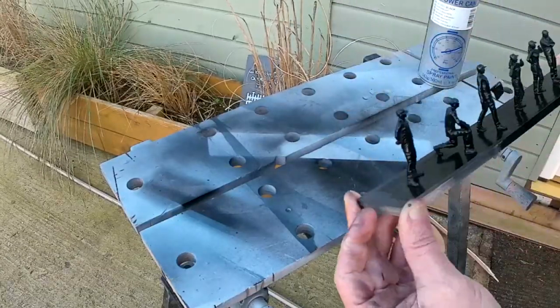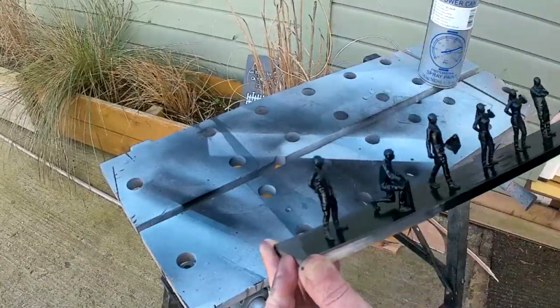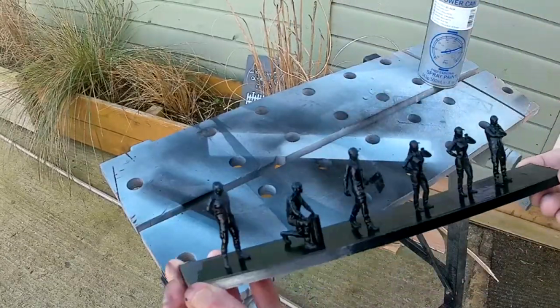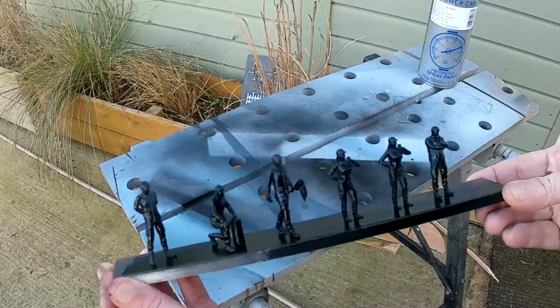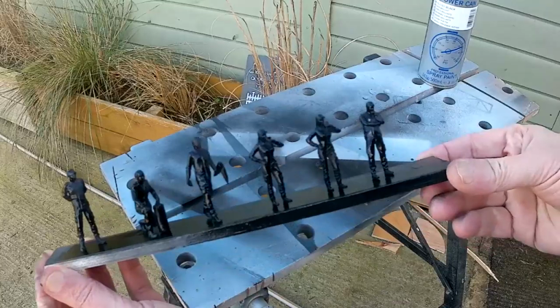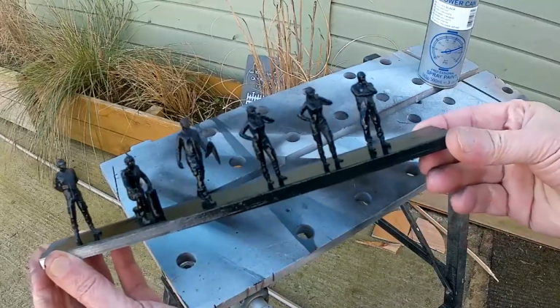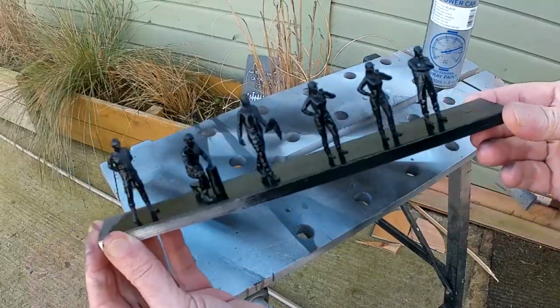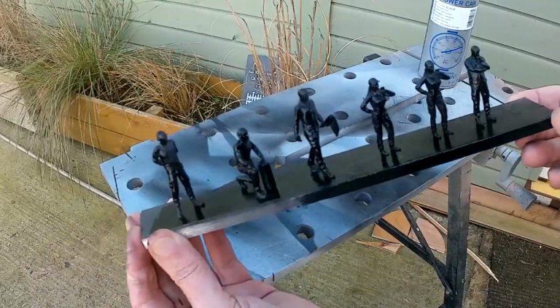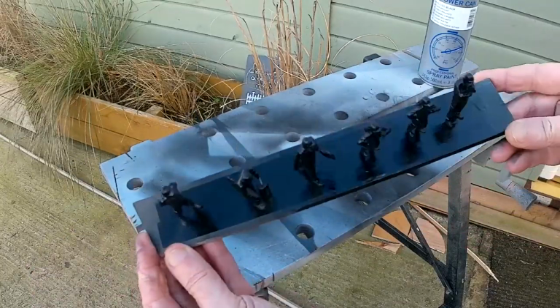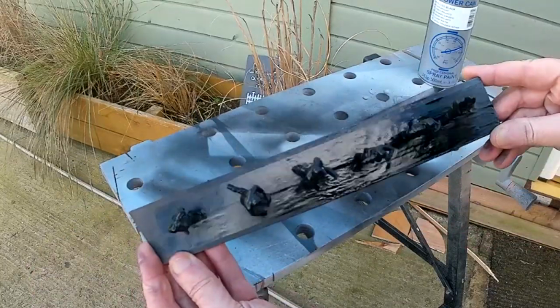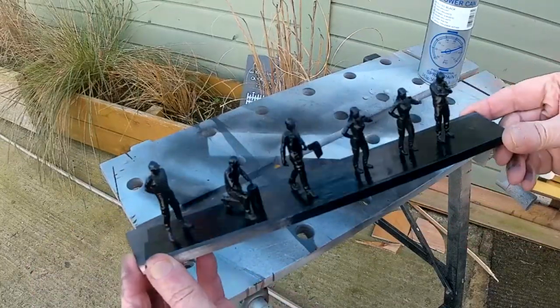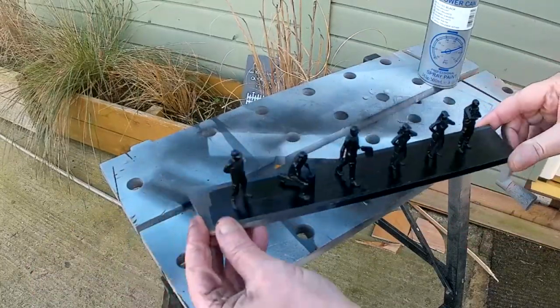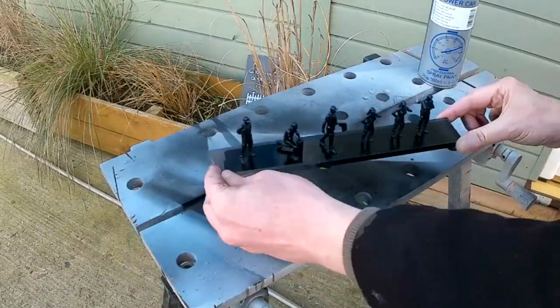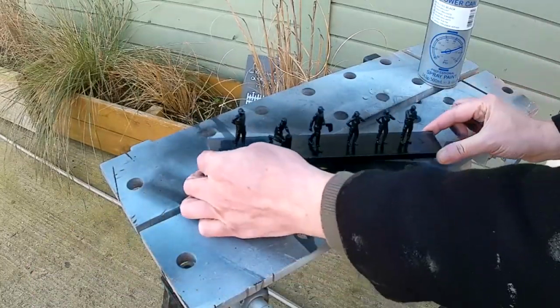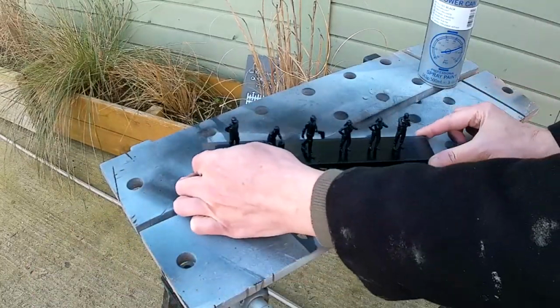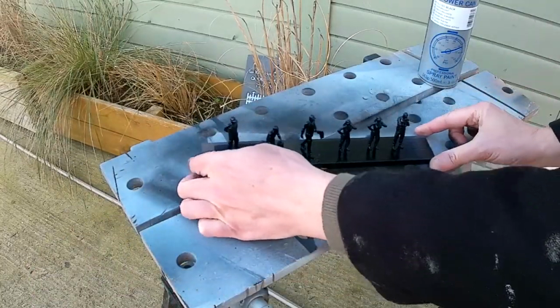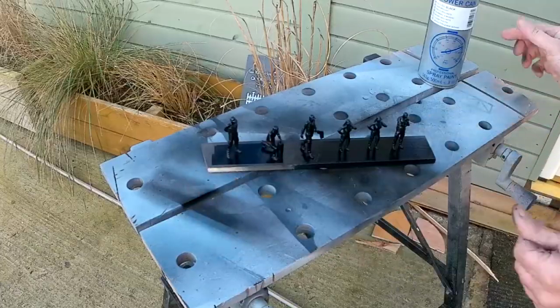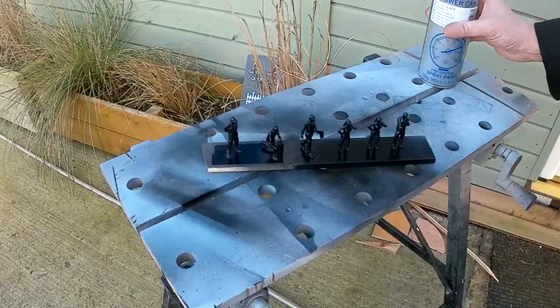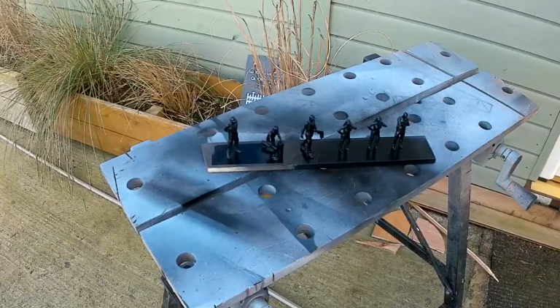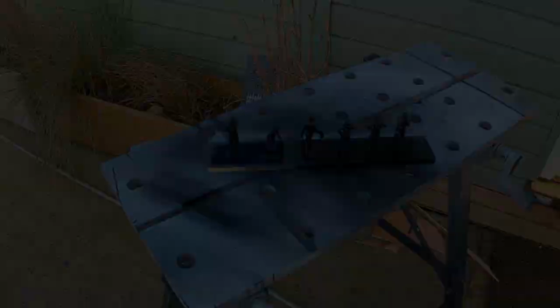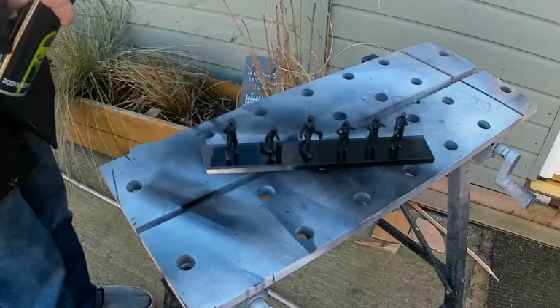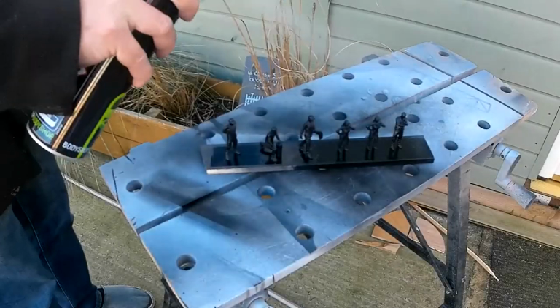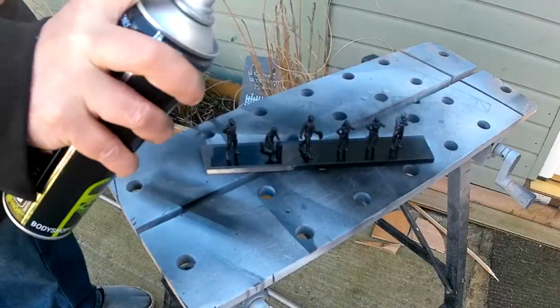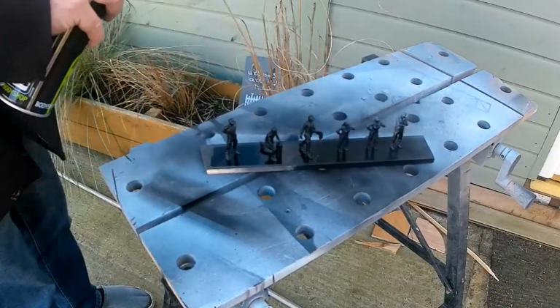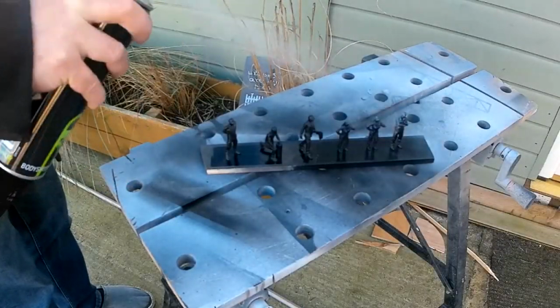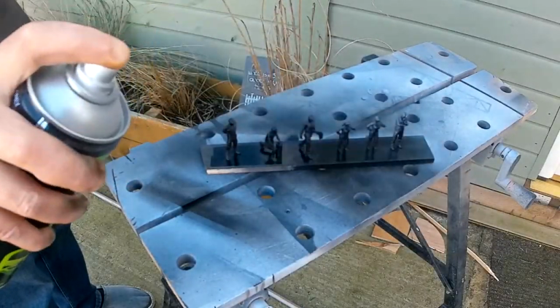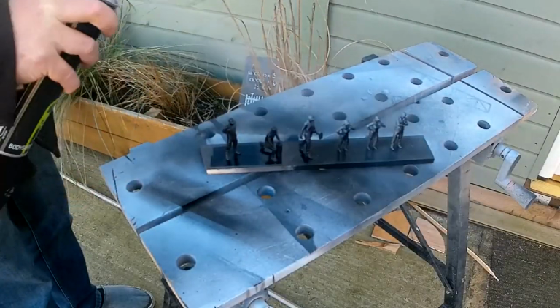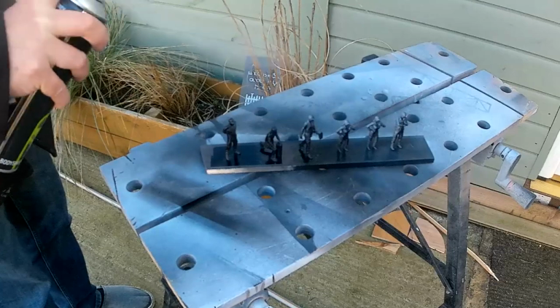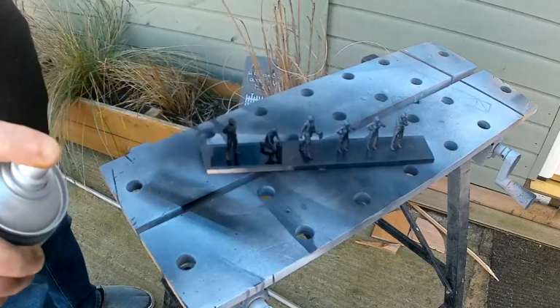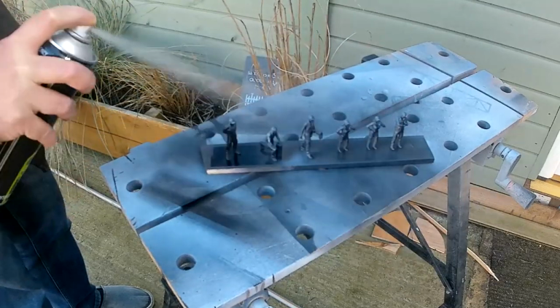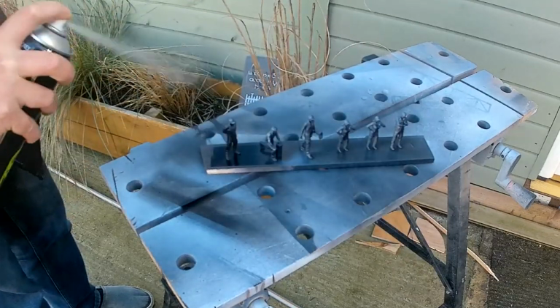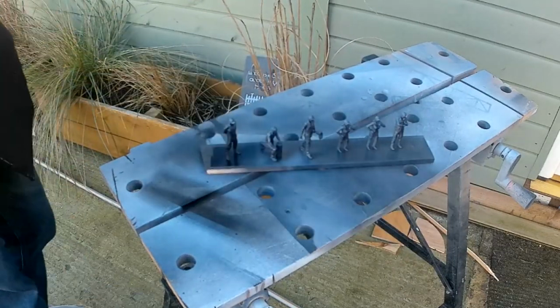There you can see everything is nicely covered in black paint. We'll just leave that to dry. Now I'm going over it with the grey primer, as you can see, at about 45 degrees — allowing for the wind a bit as well.